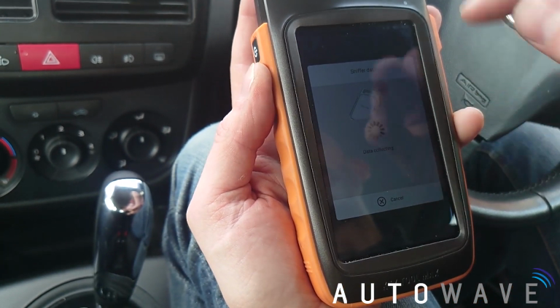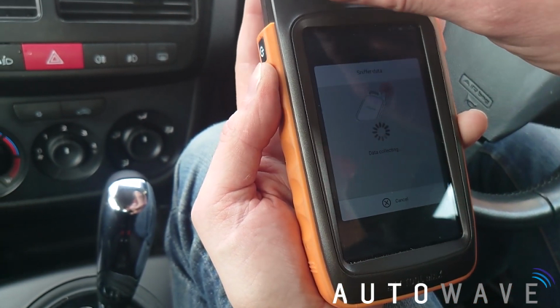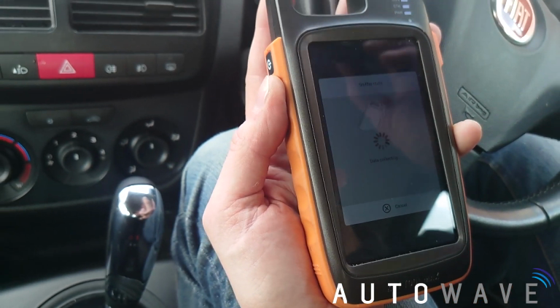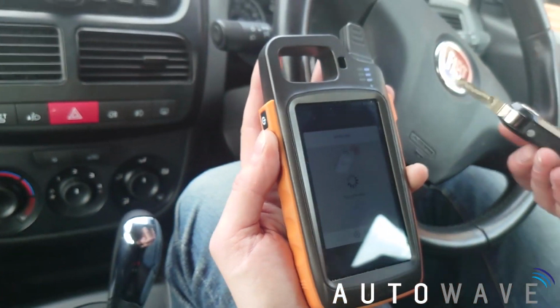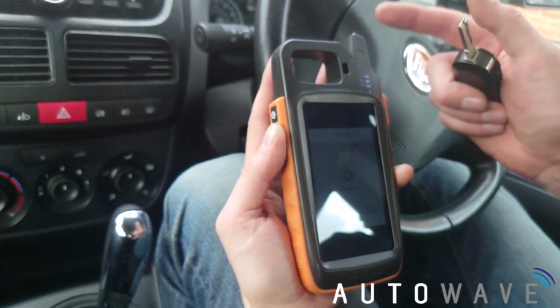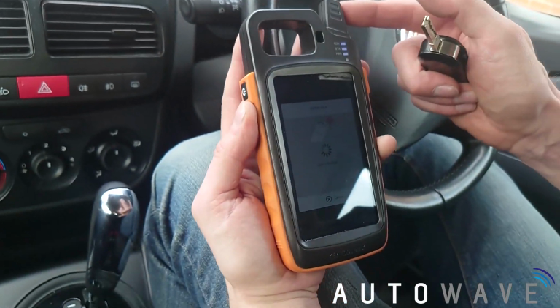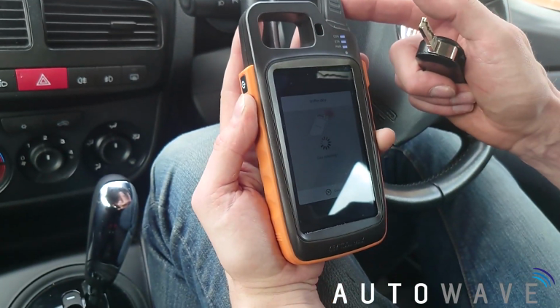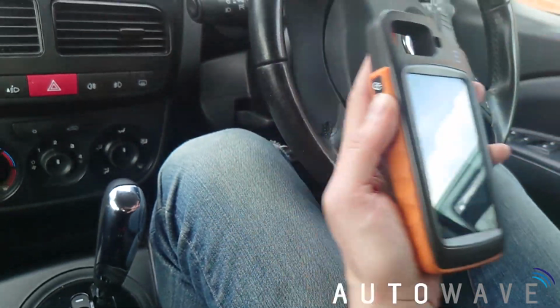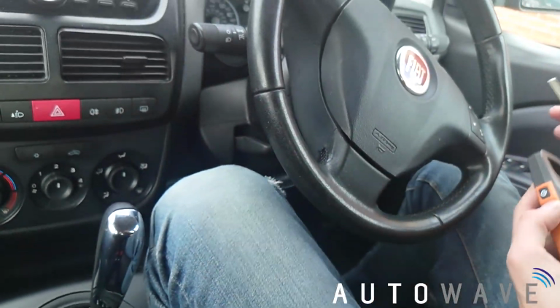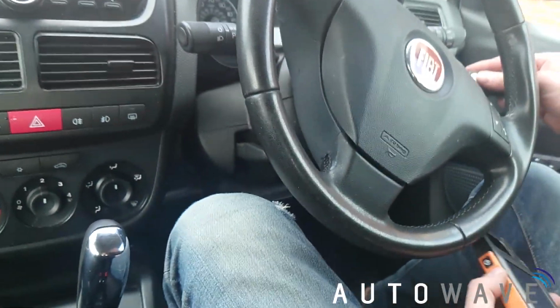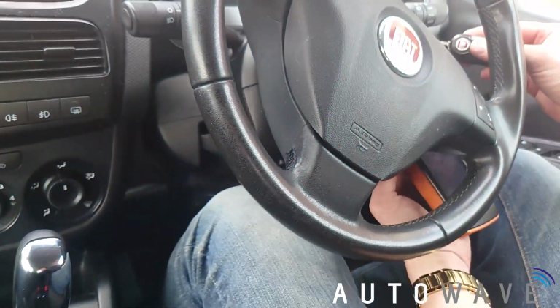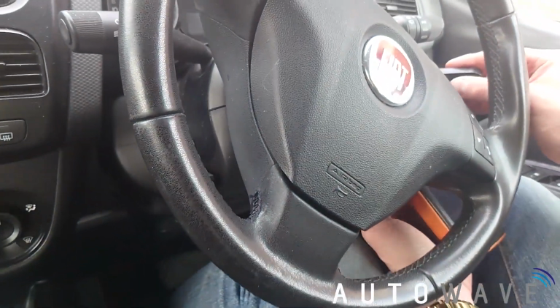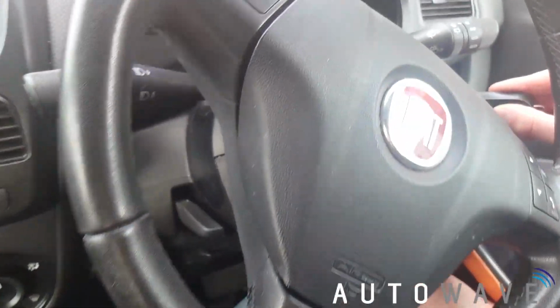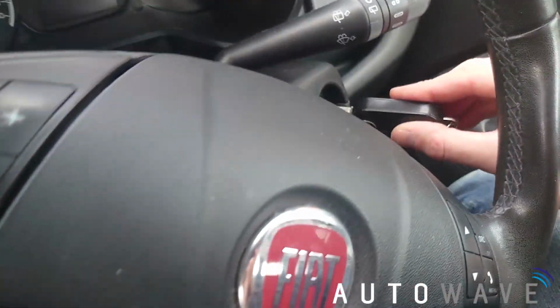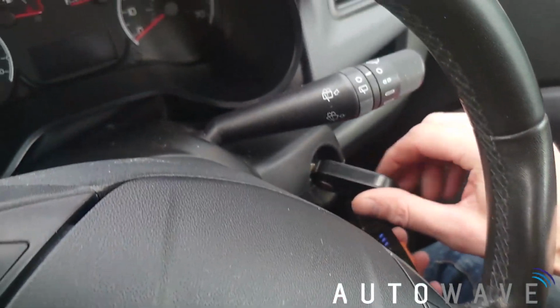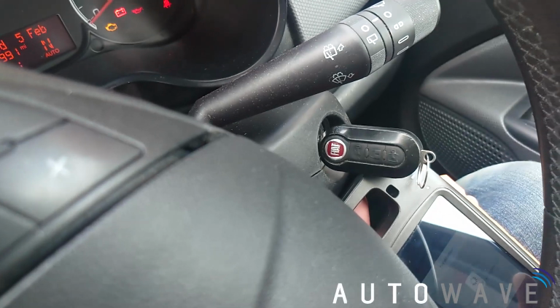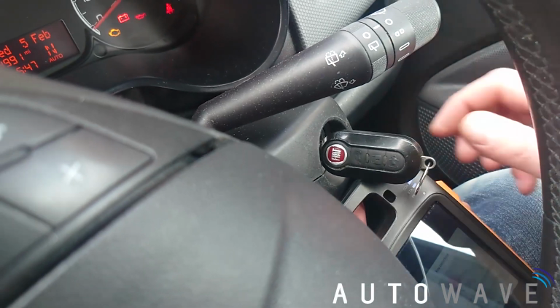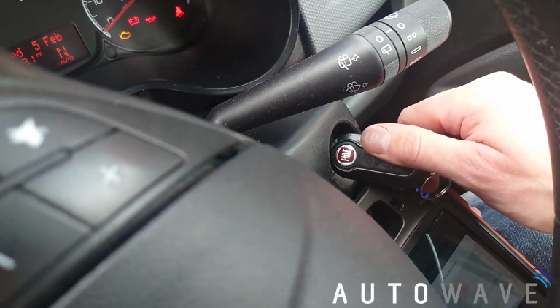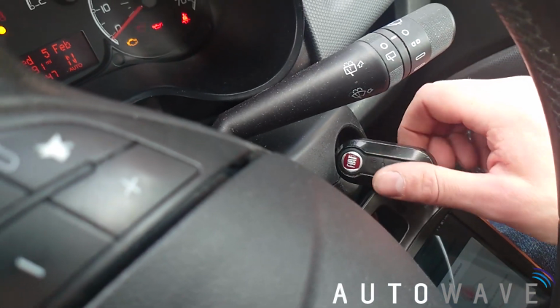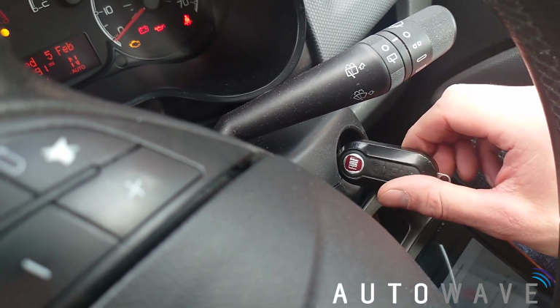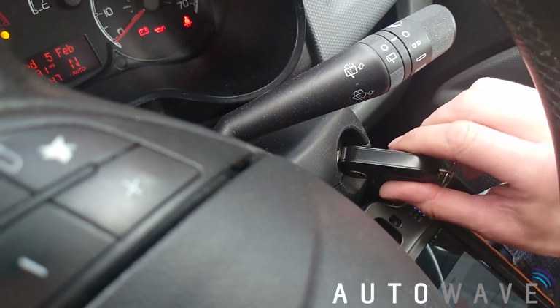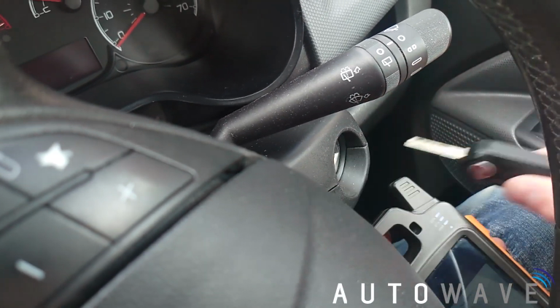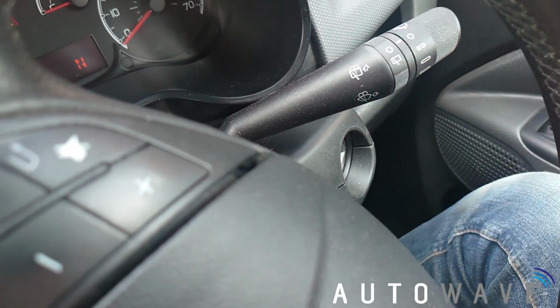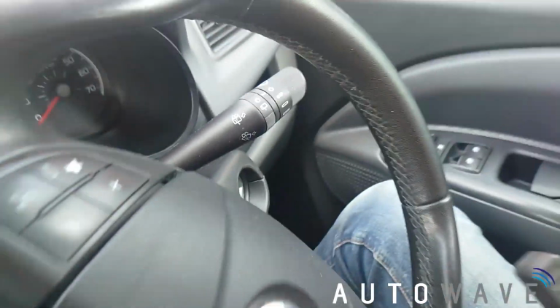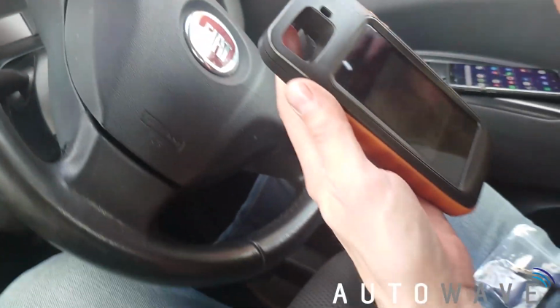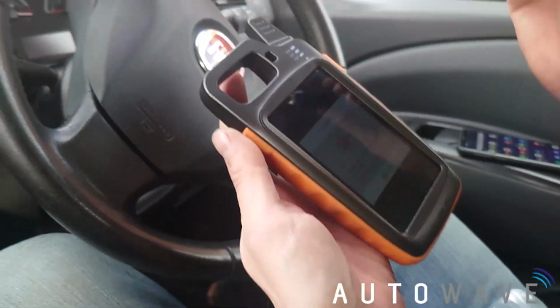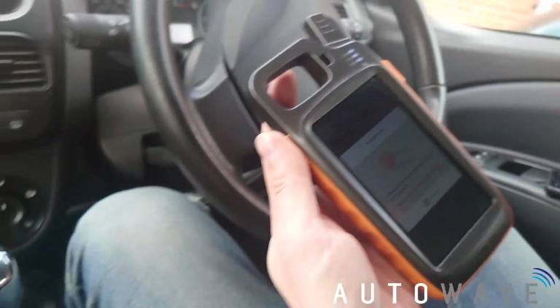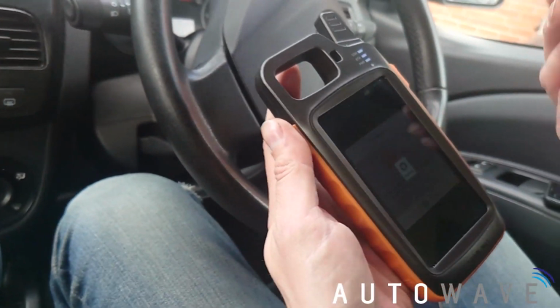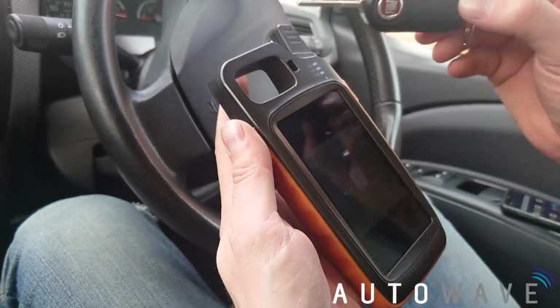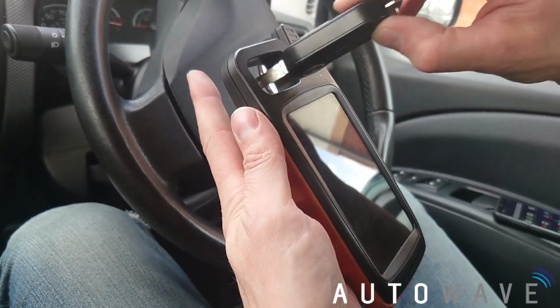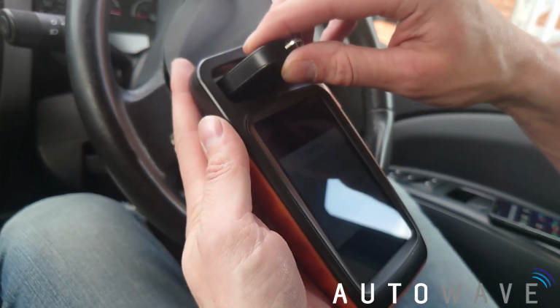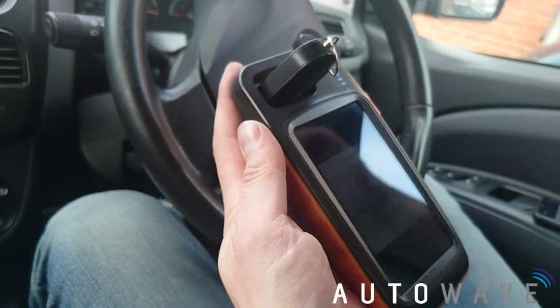Now it's asking me to sniff the data. What I have to do is put the antenna near the ignition and turn the ignition on, then turn it off. Now it's asking me to put my key in, so I'm putting my key in there.